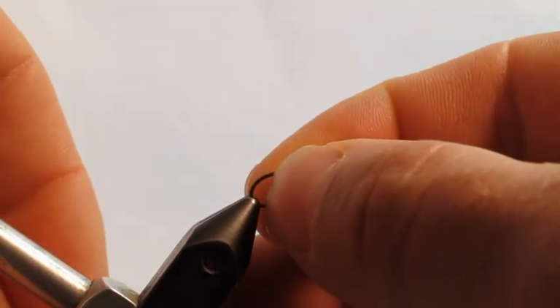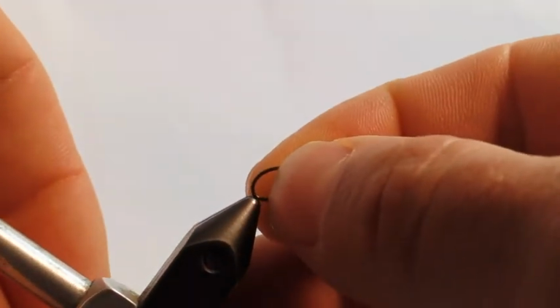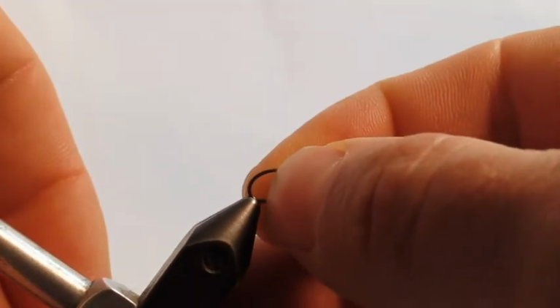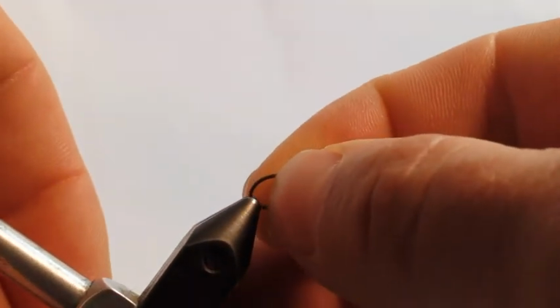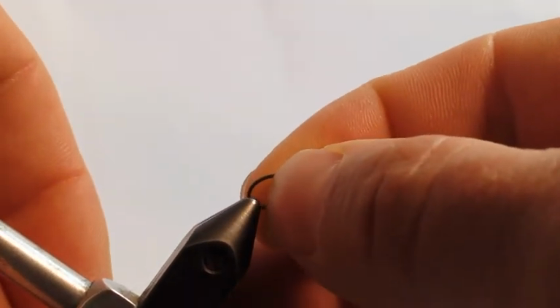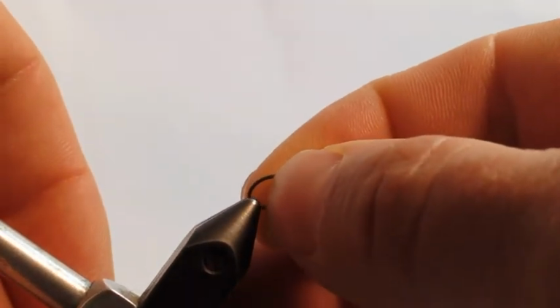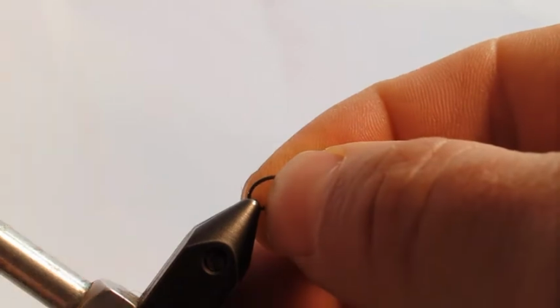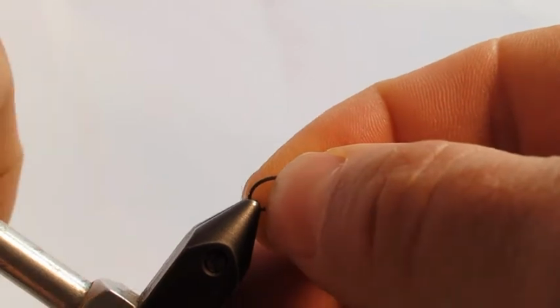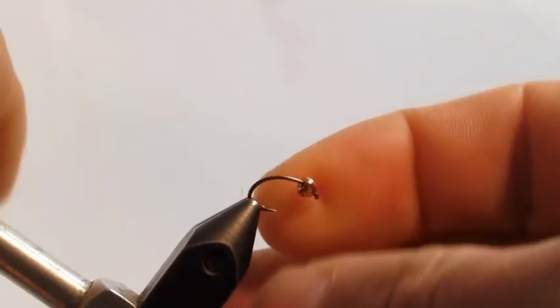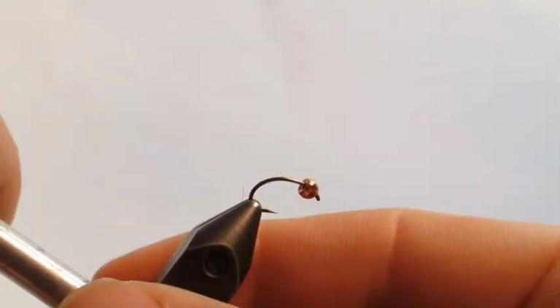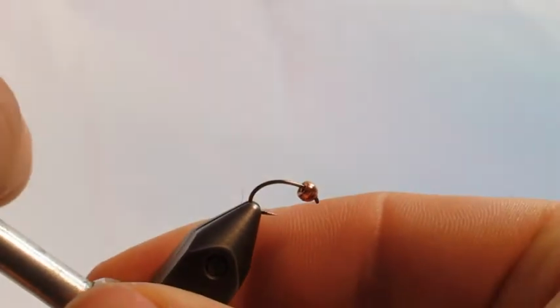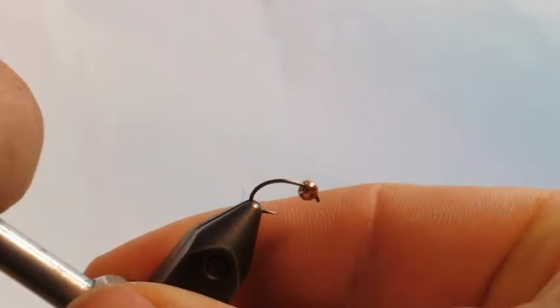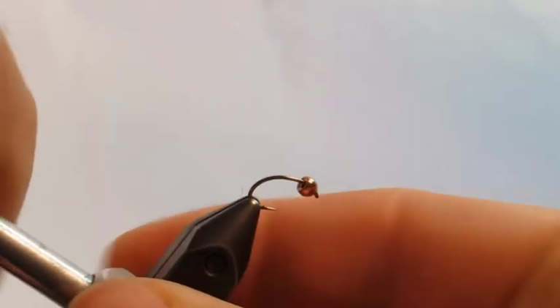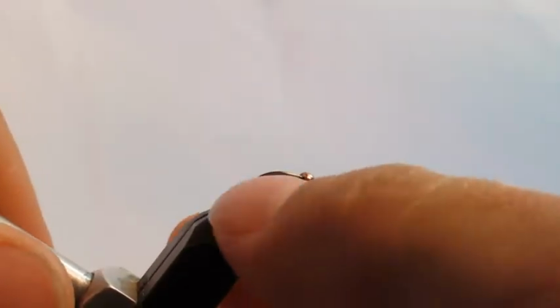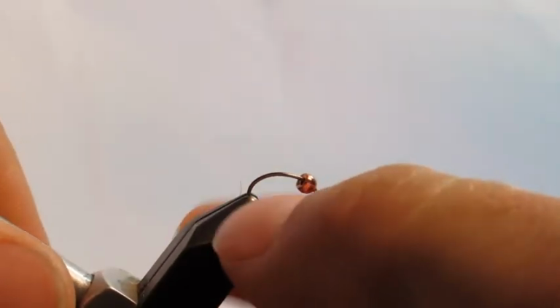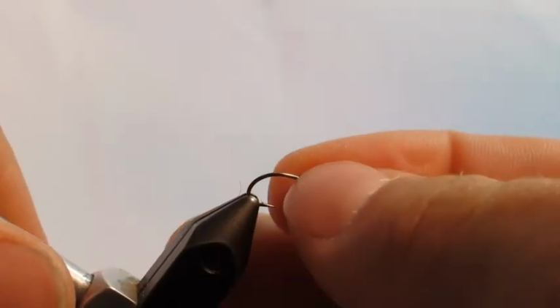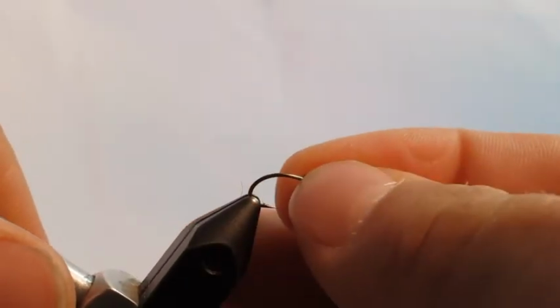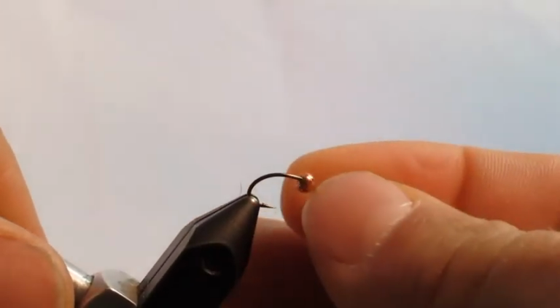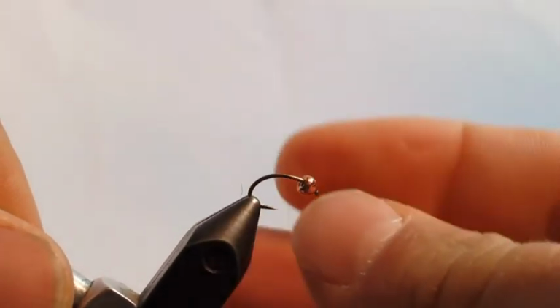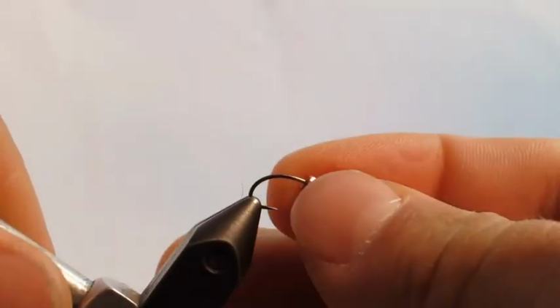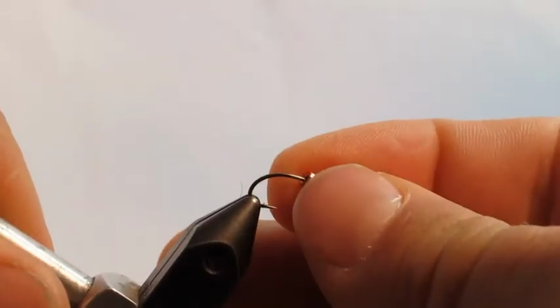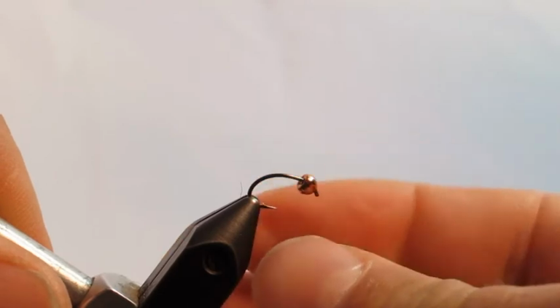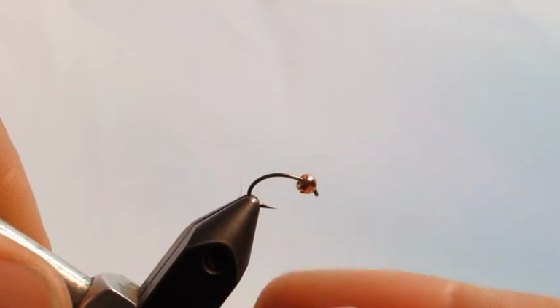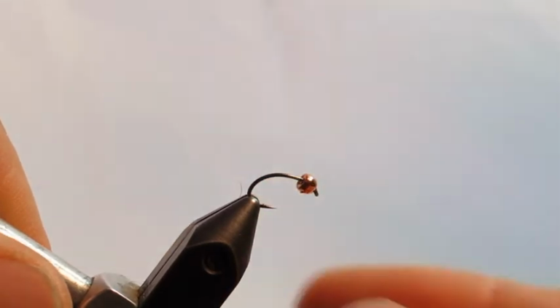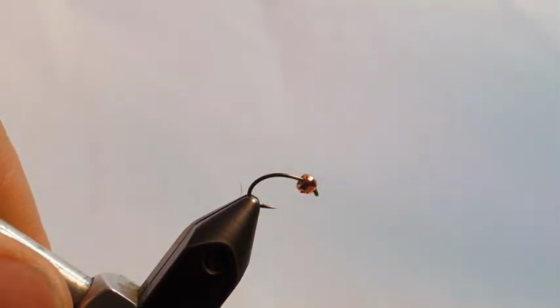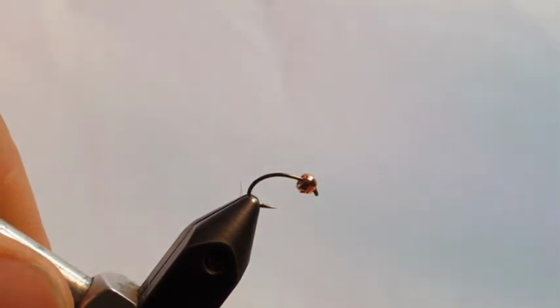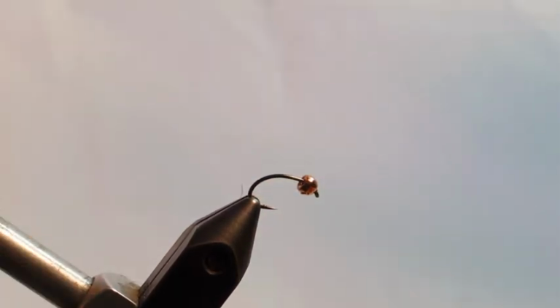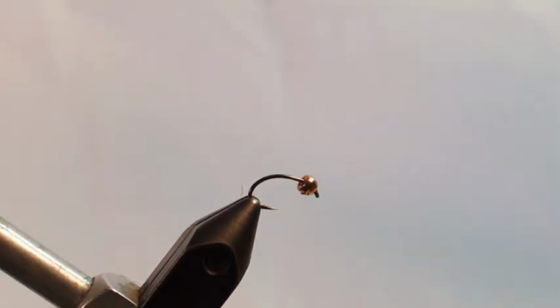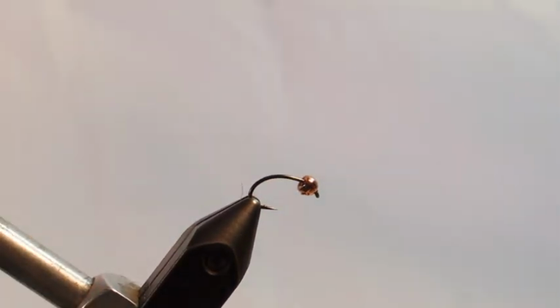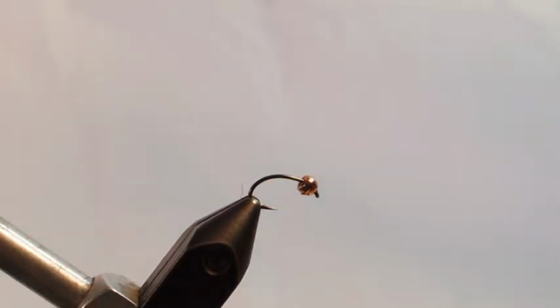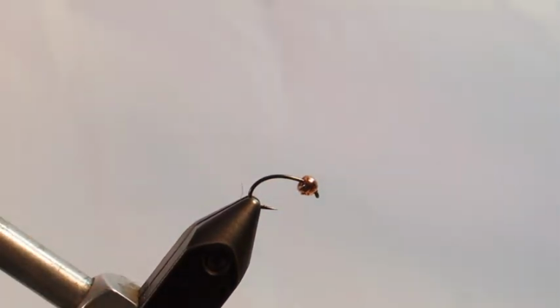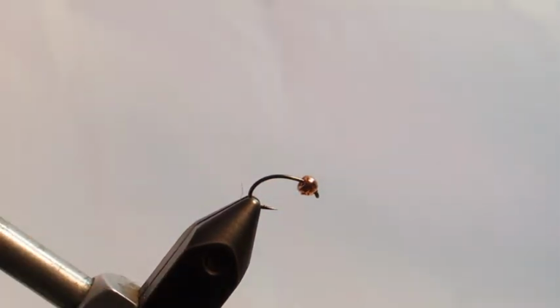Place the hook in the vise securely. Make sure you get enough of the bend in there to hold it nicely so it can't move, but also enough of the point back so that you're not constantly touching it with your thread.